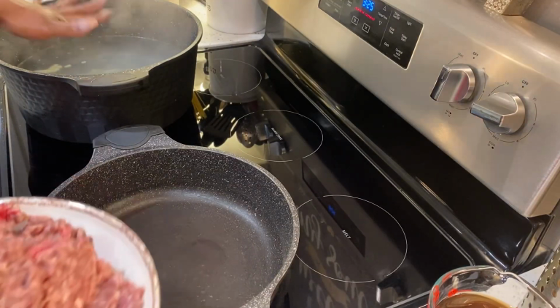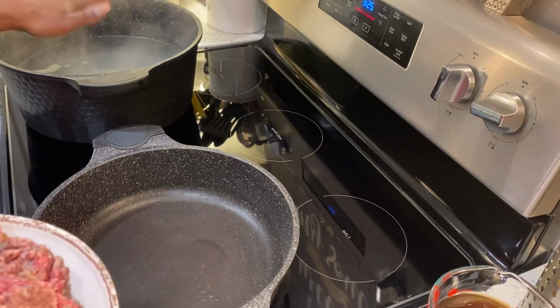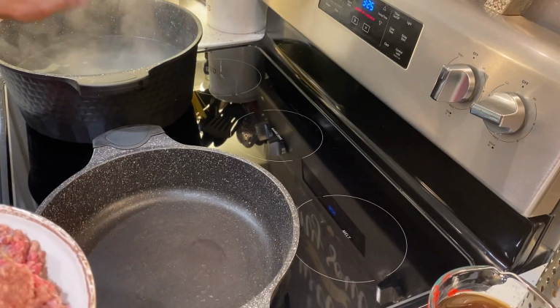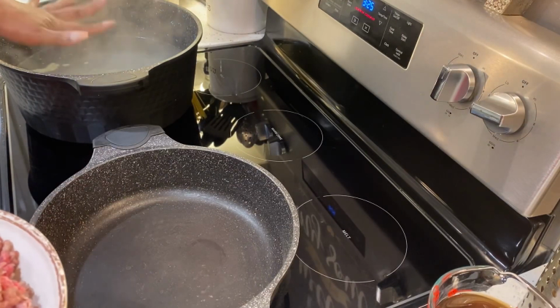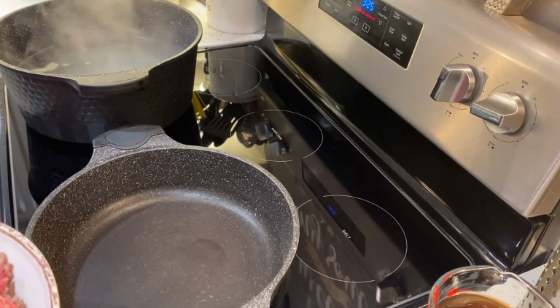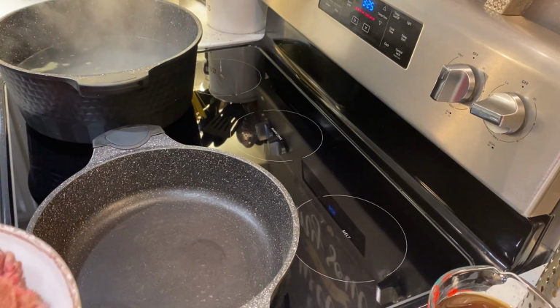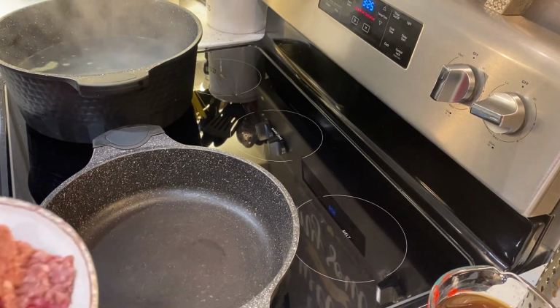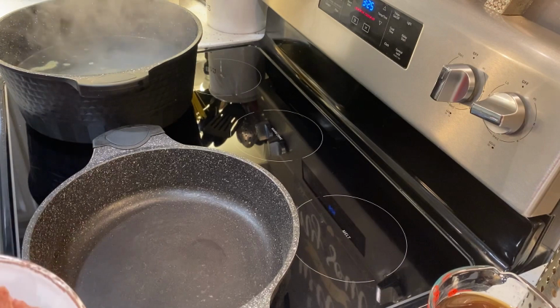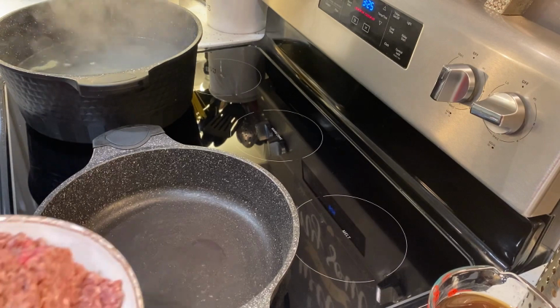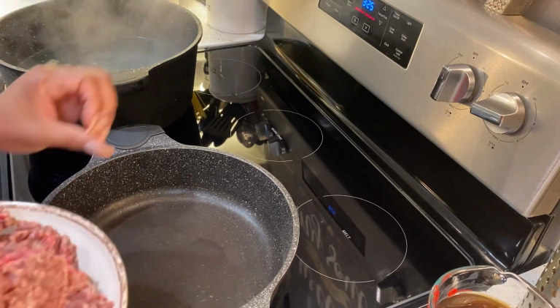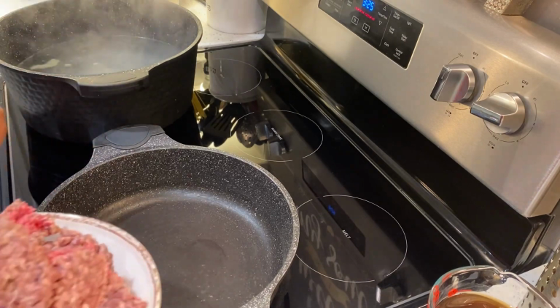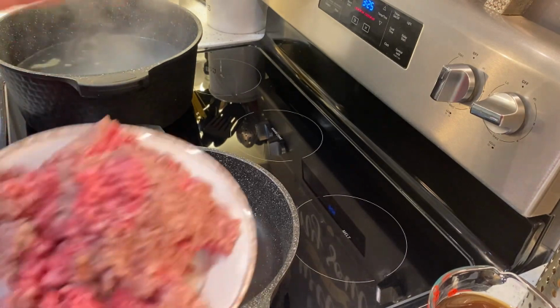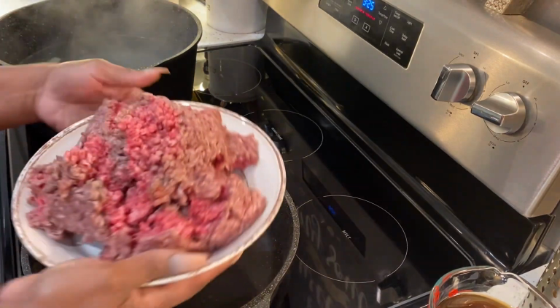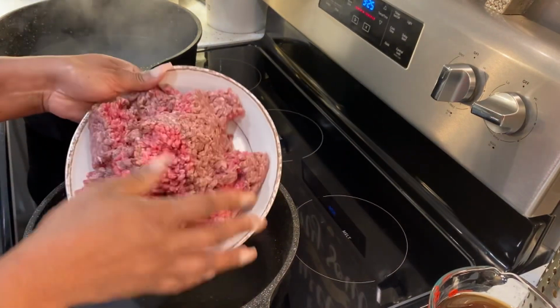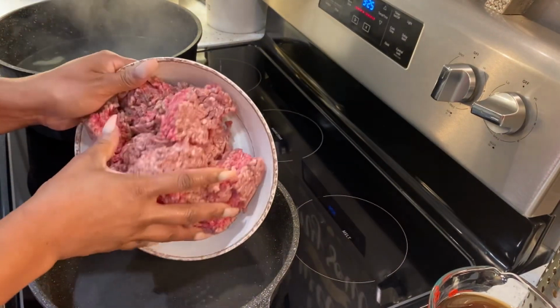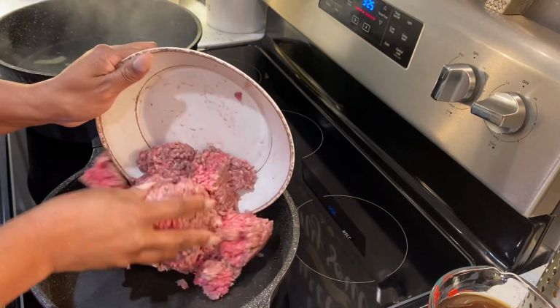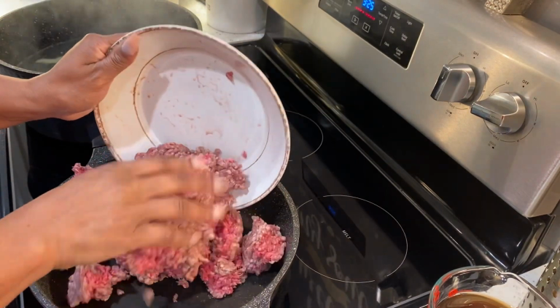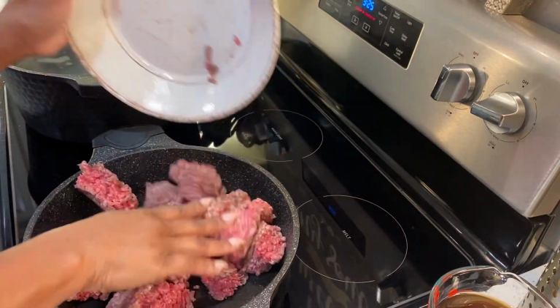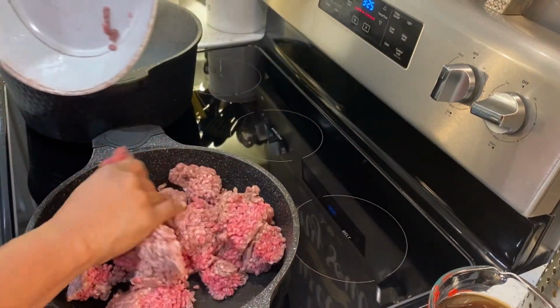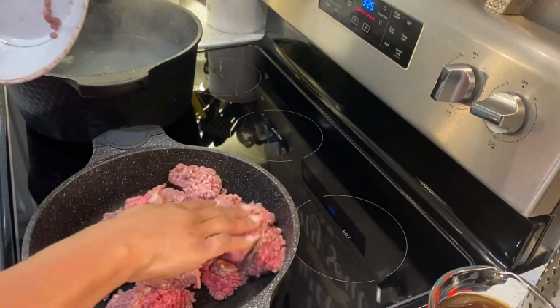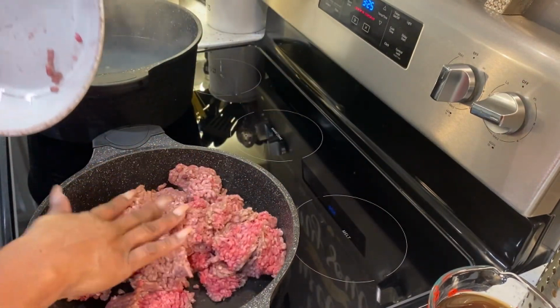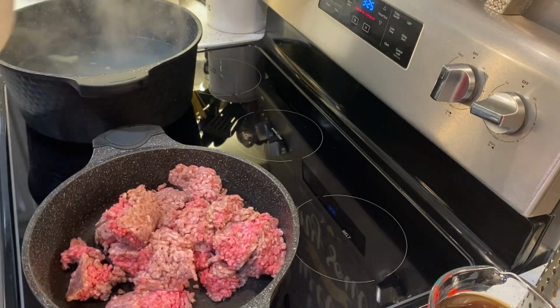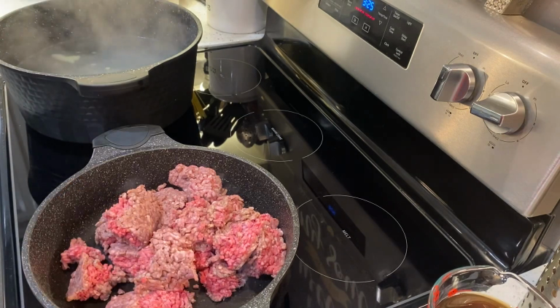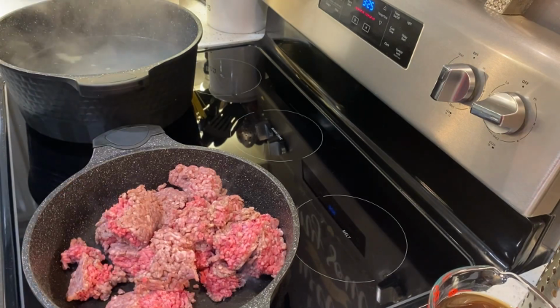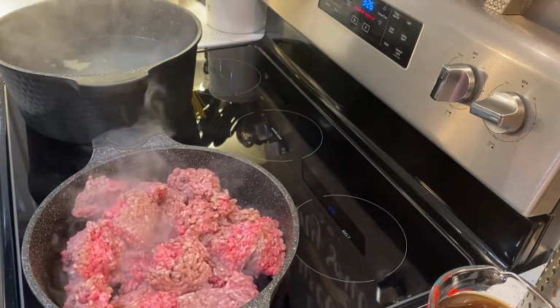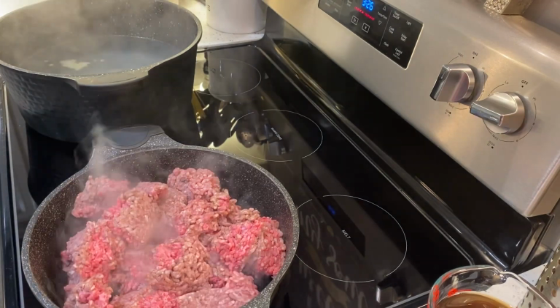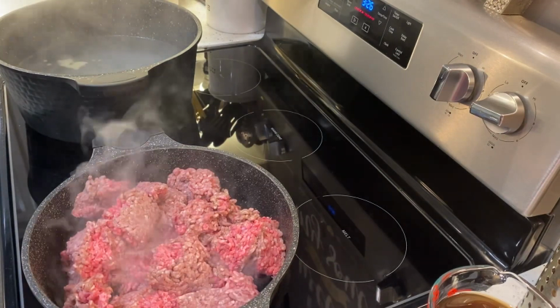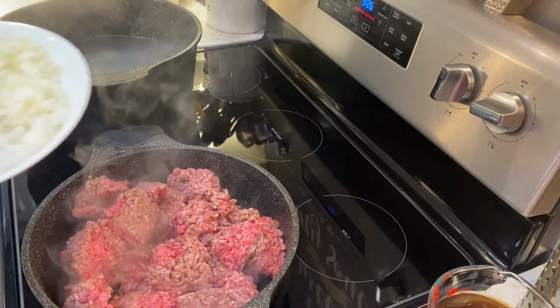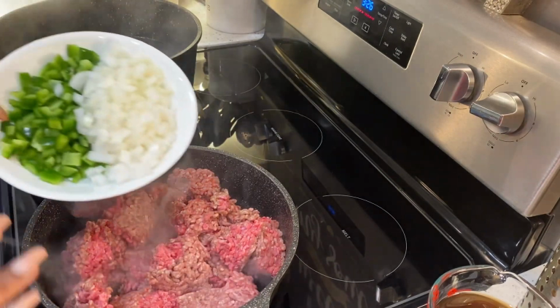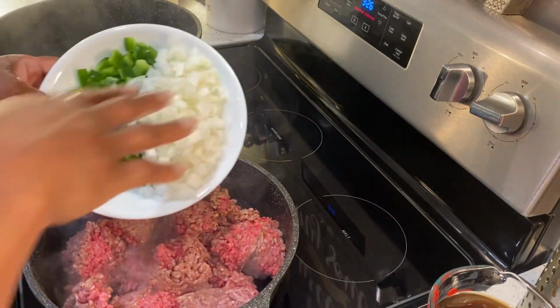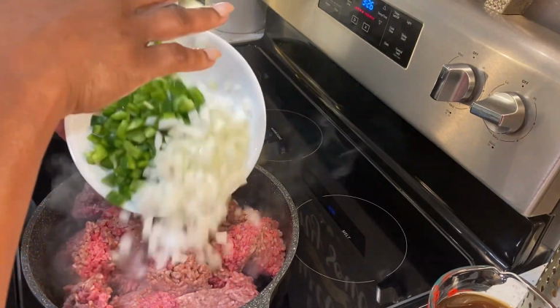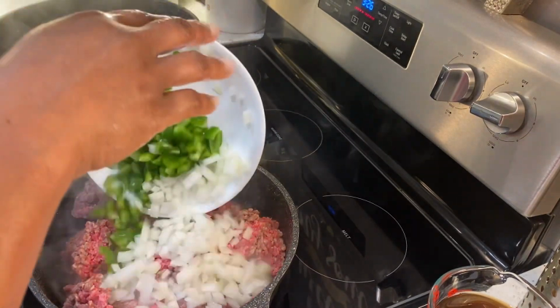Here I have water with chicken bouillon, bay leaf, and just a little salt. And here I'm going to put my ground beef. I'm going to add in some onions and peppers.